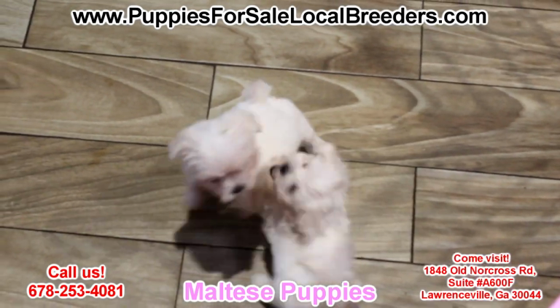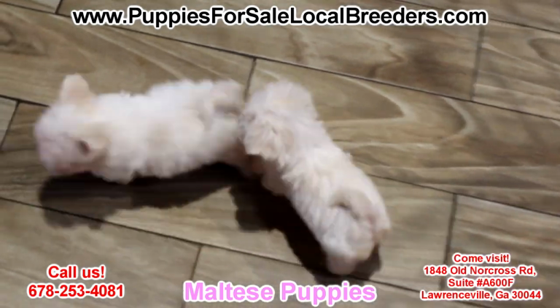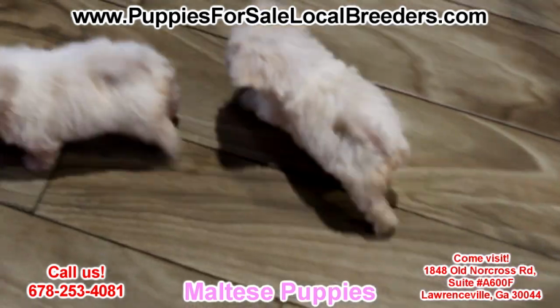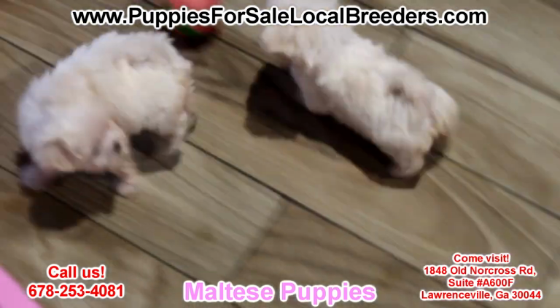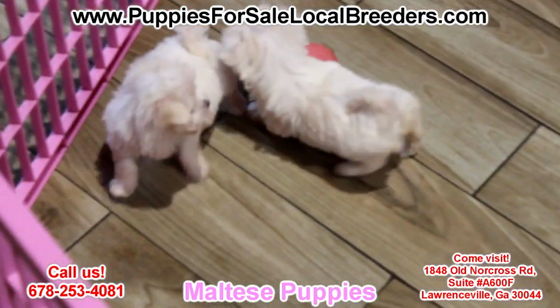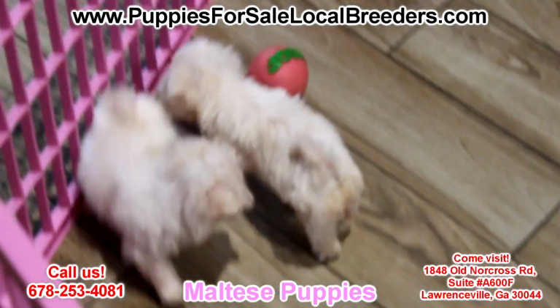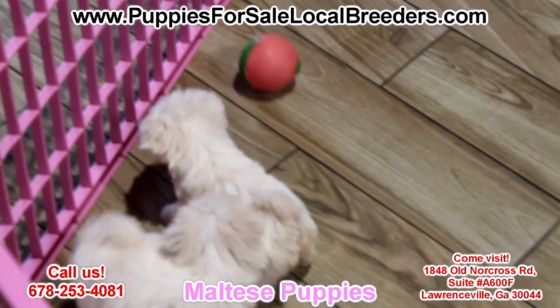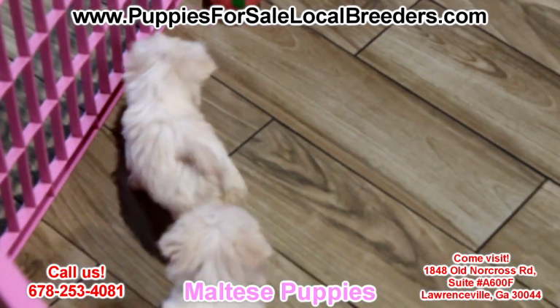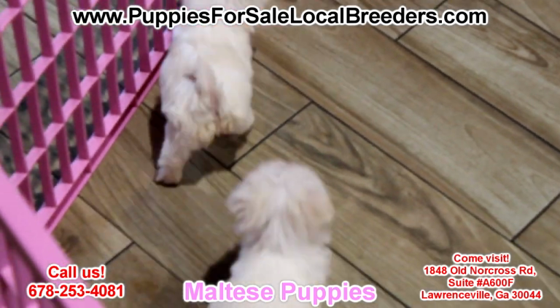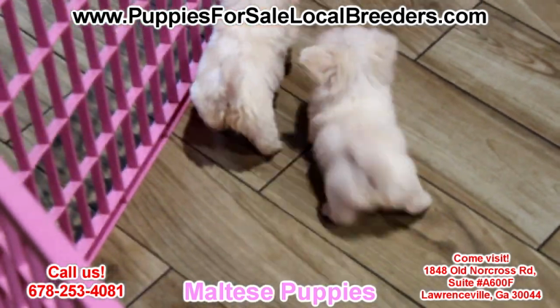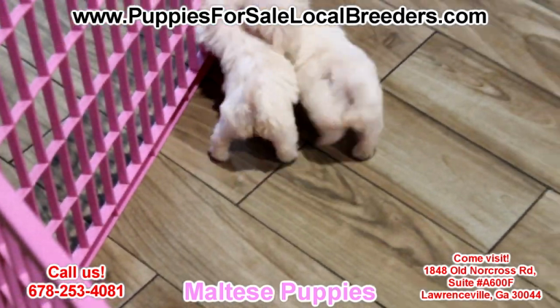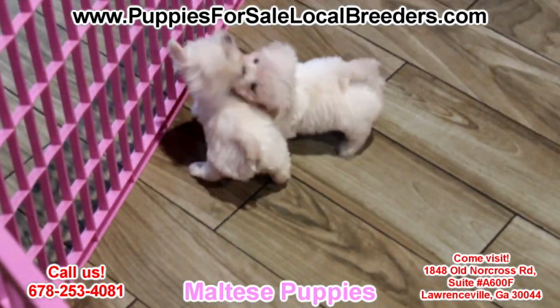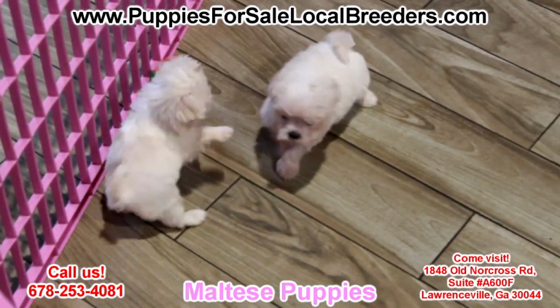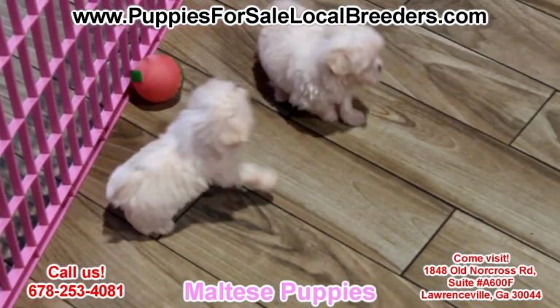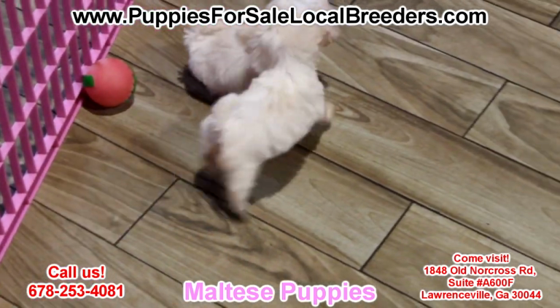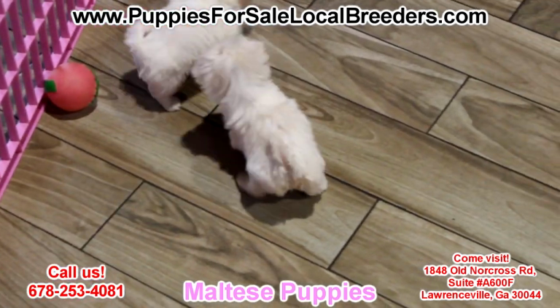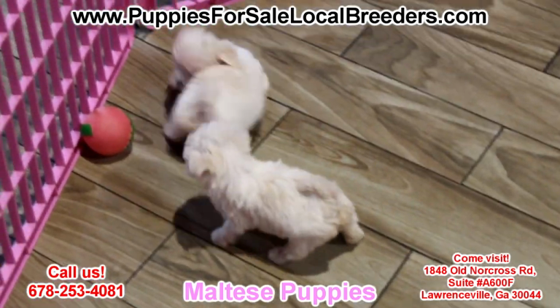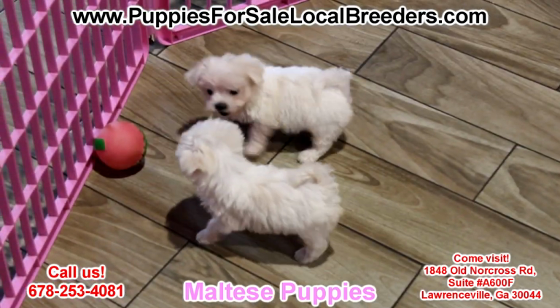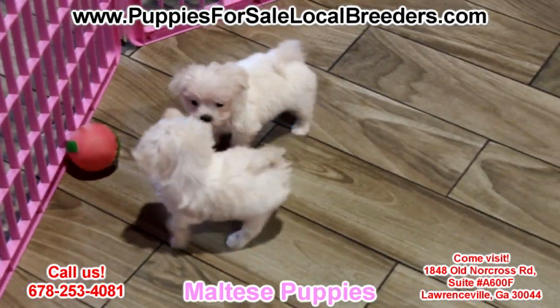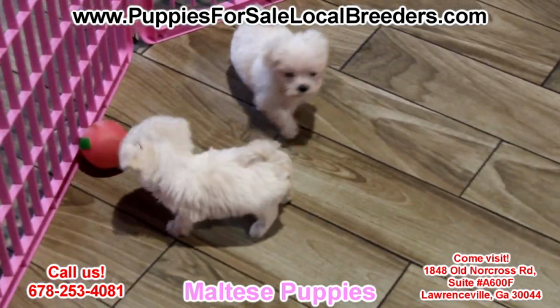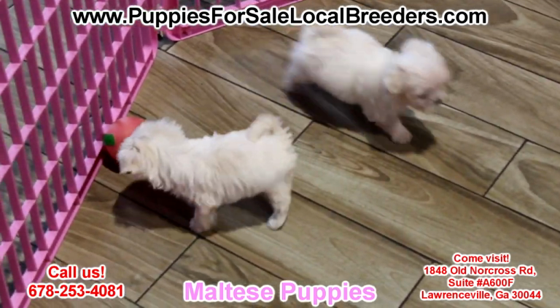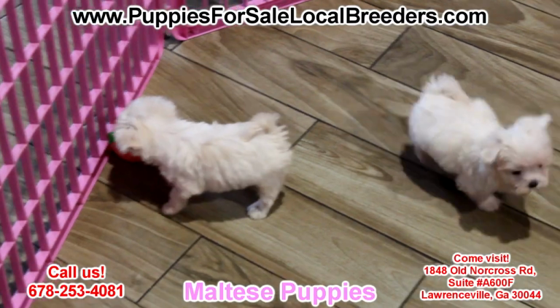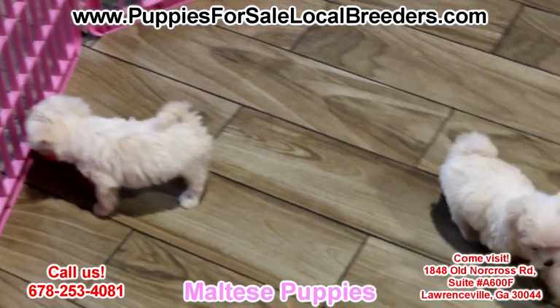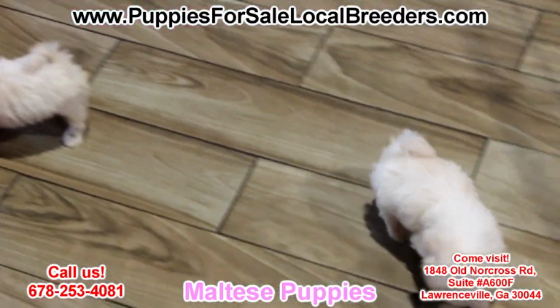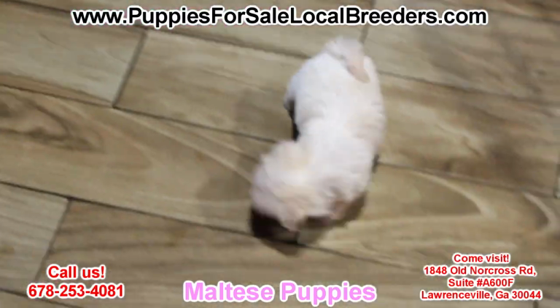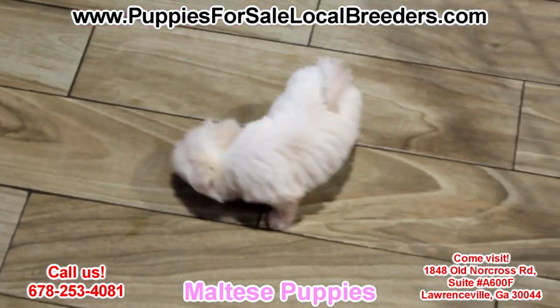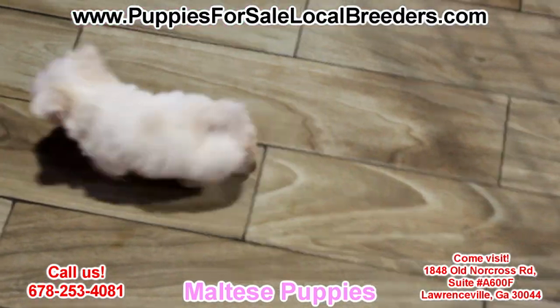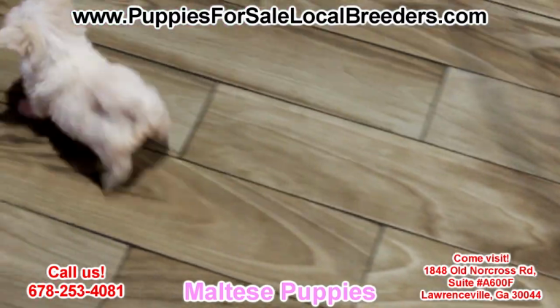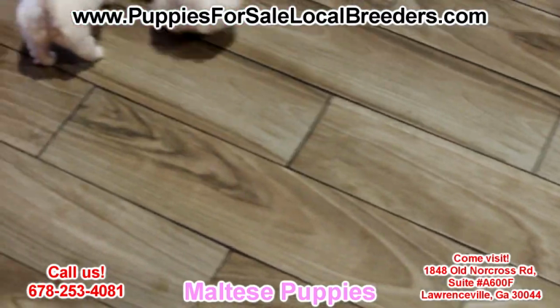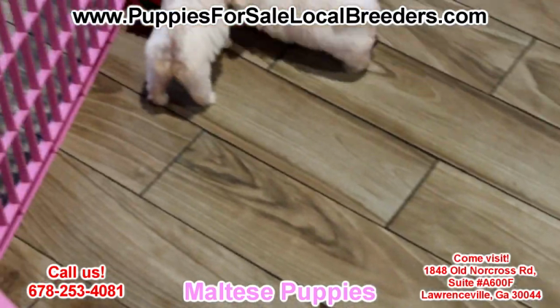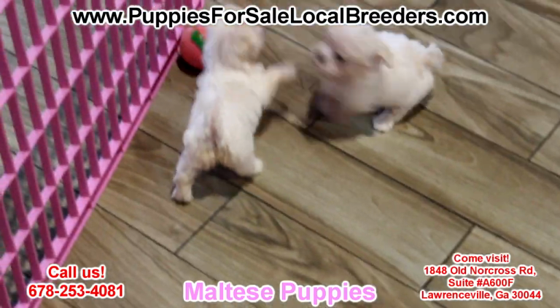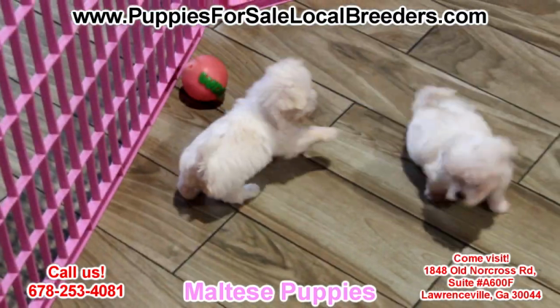We're still socializing them and working with them. In about a week they'll be ready to go home. You can come in right now and leave a deposit on these guys and make them your next family member. They will love you forever.